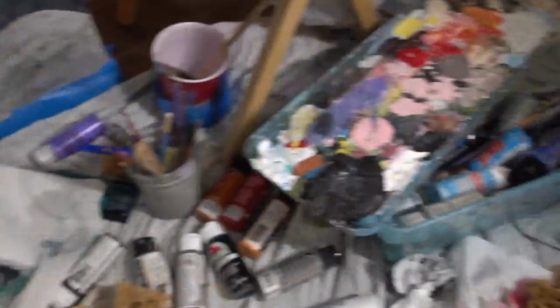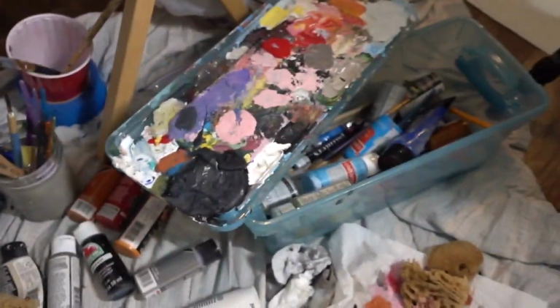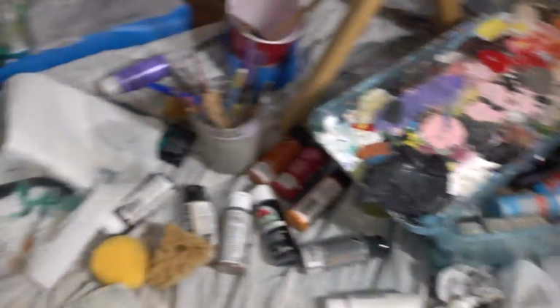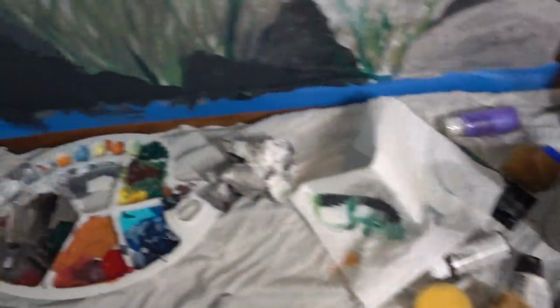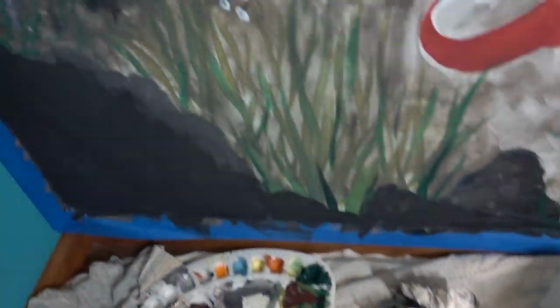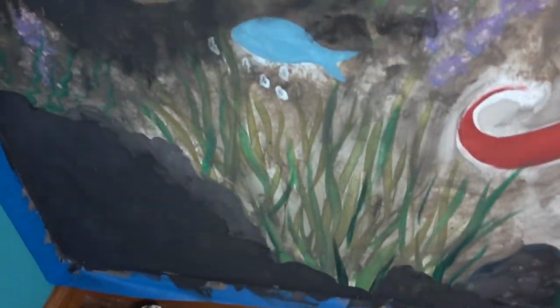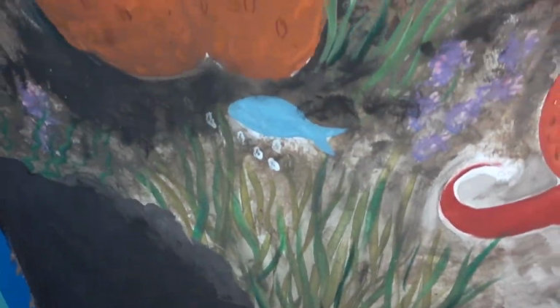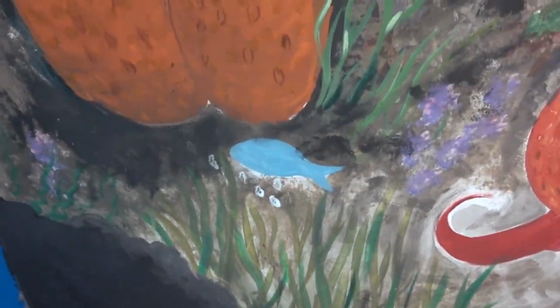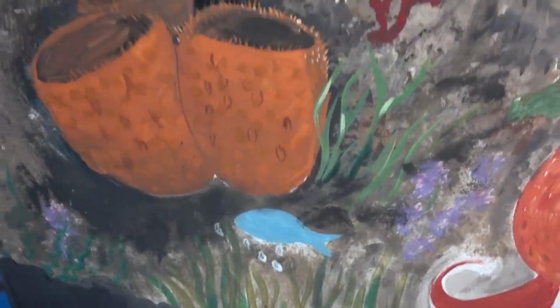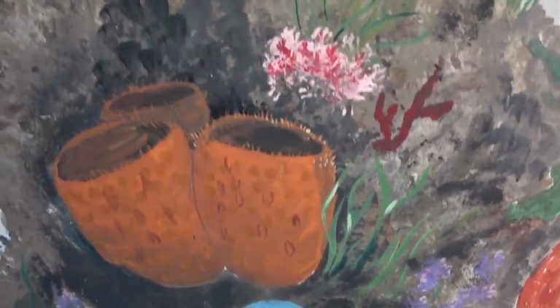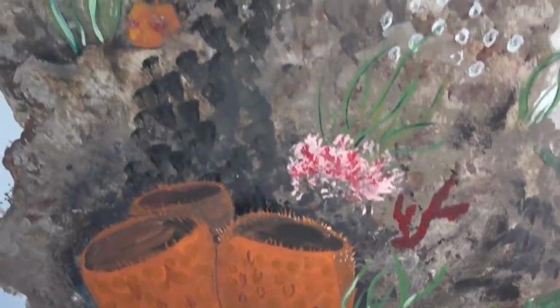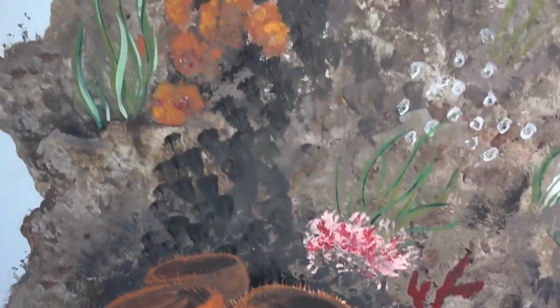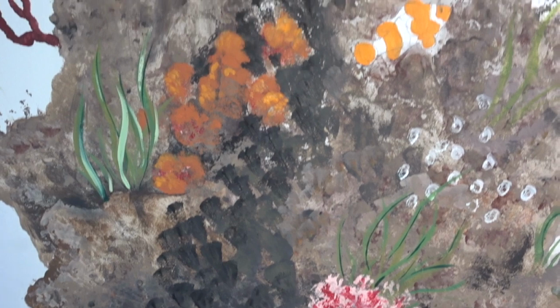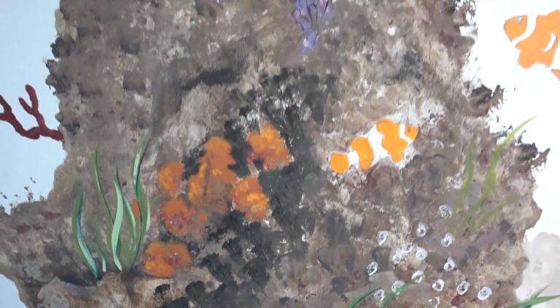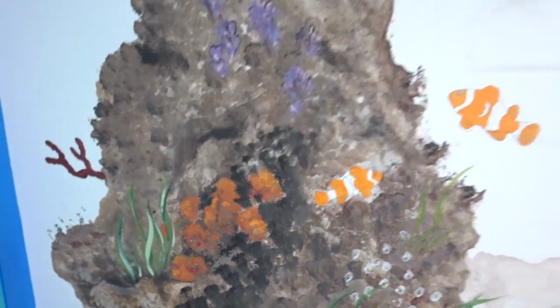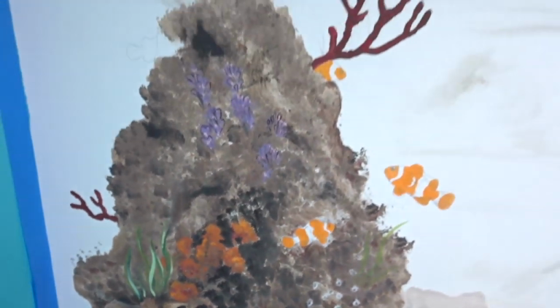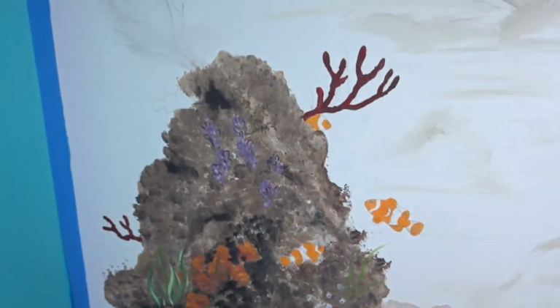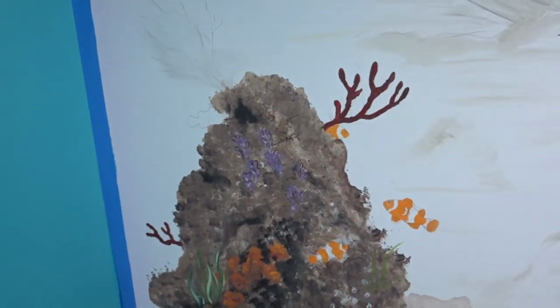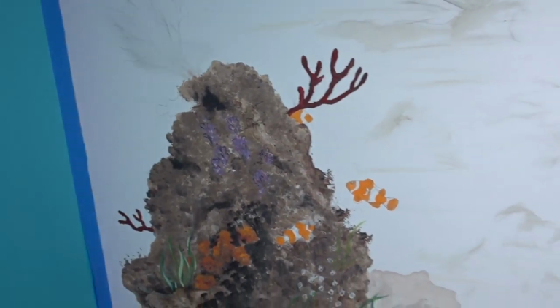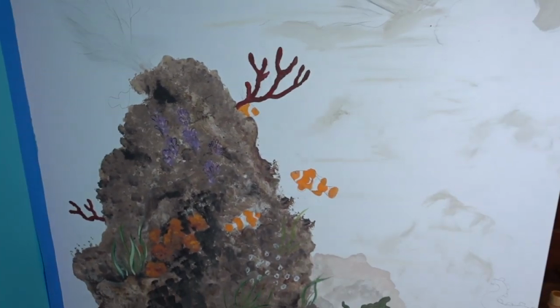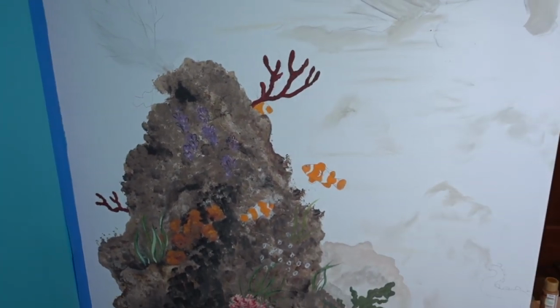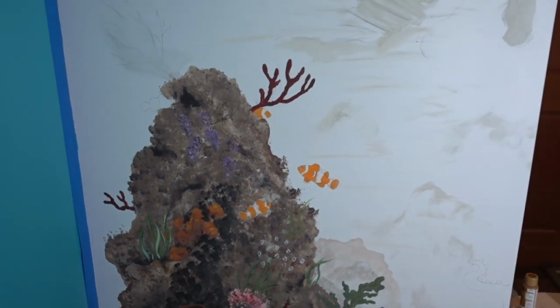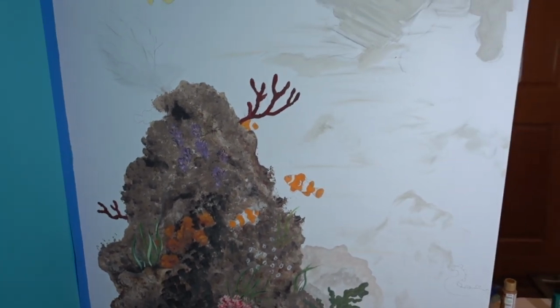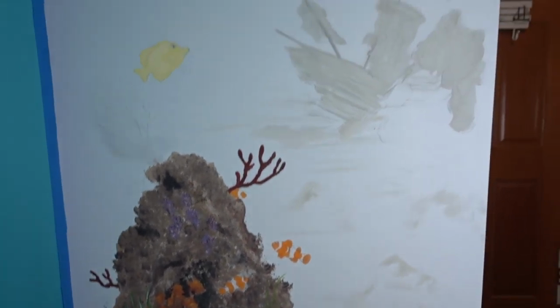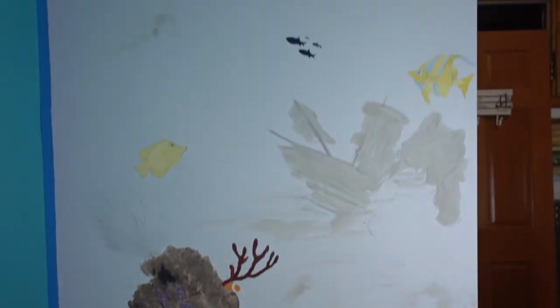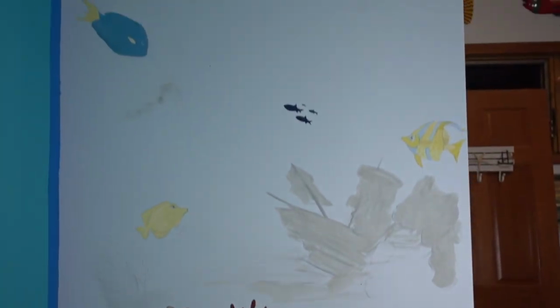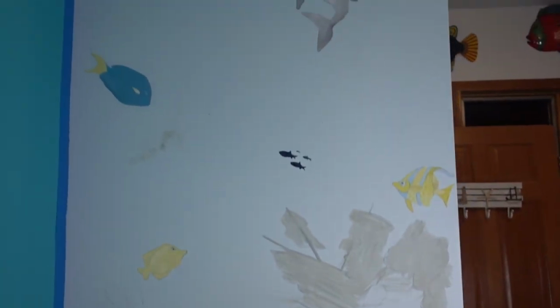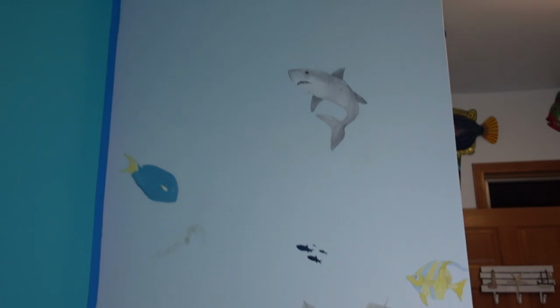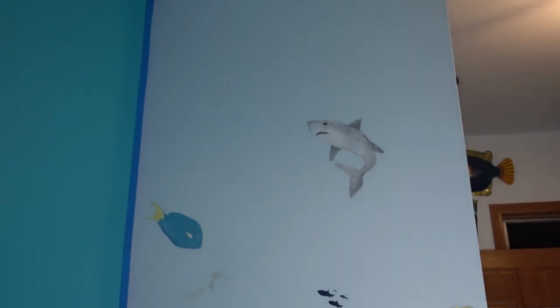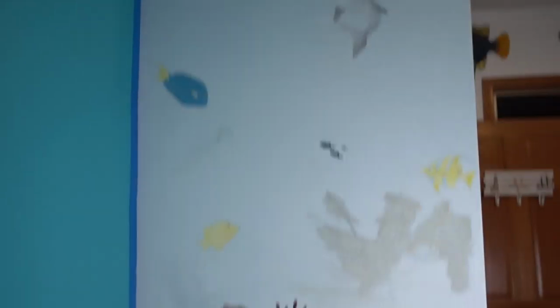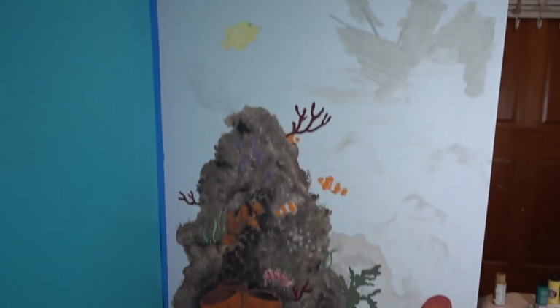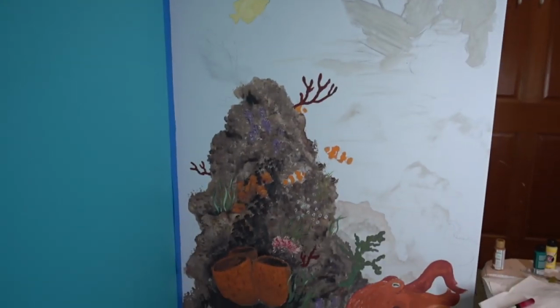Look at my mess! These are the details I've got going in right now — just going in. I did my underpainting, and now I'm going to go in and try to detail some stuff out.